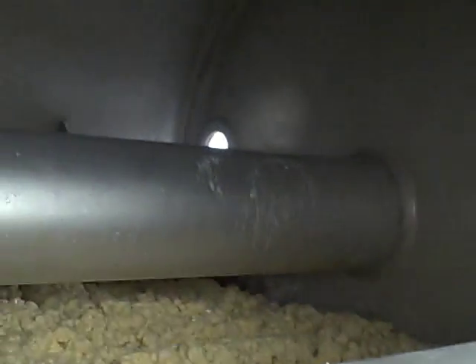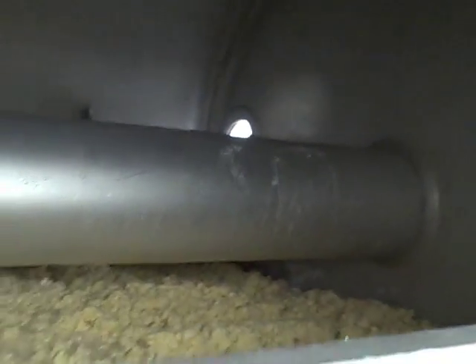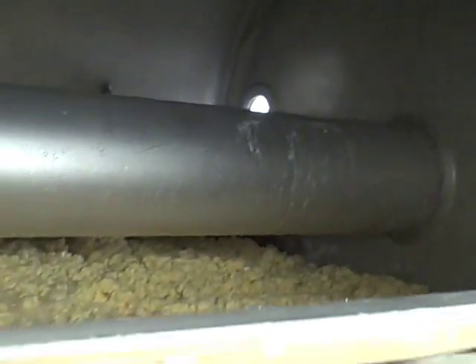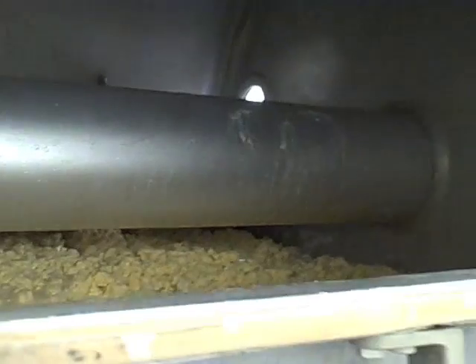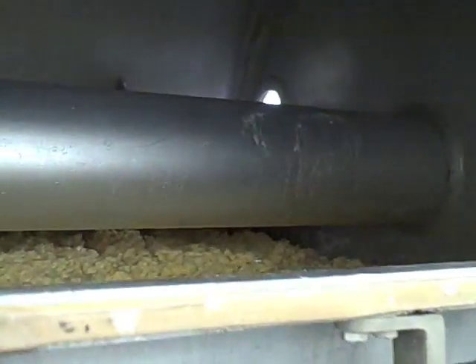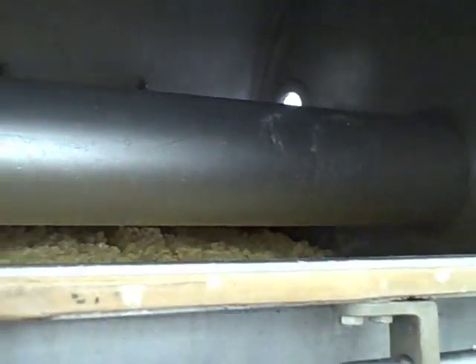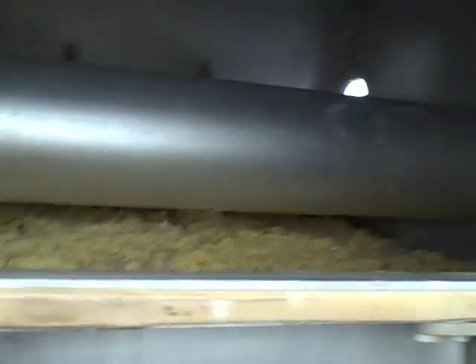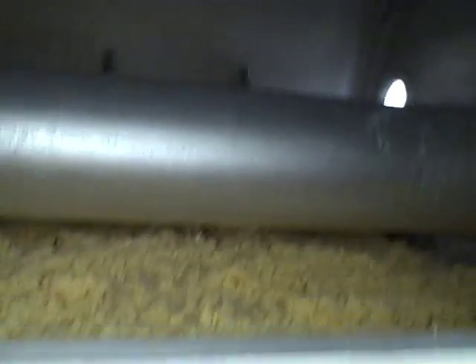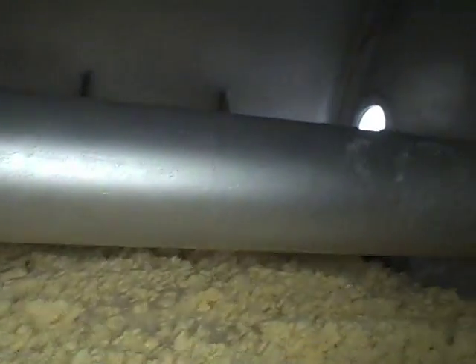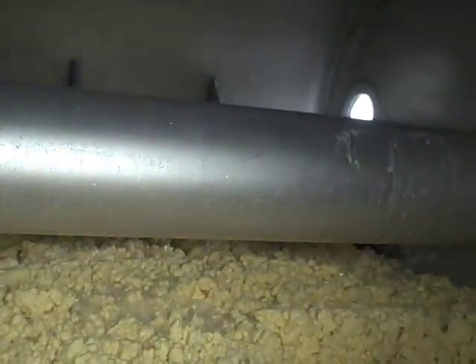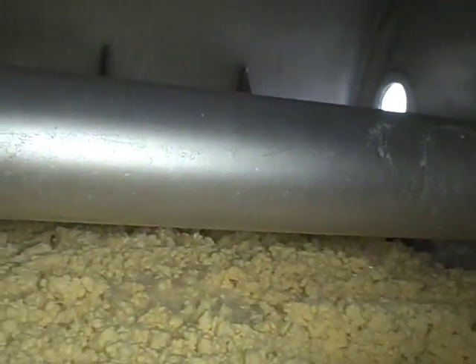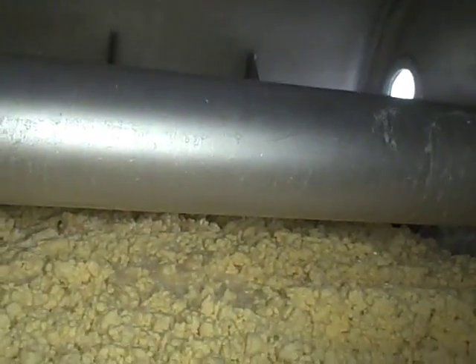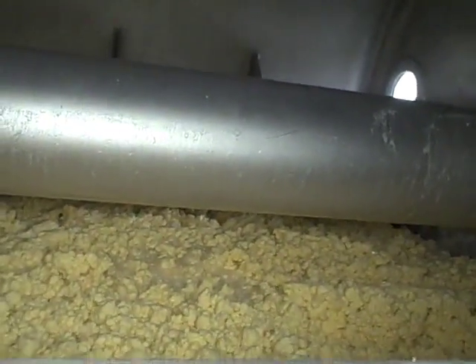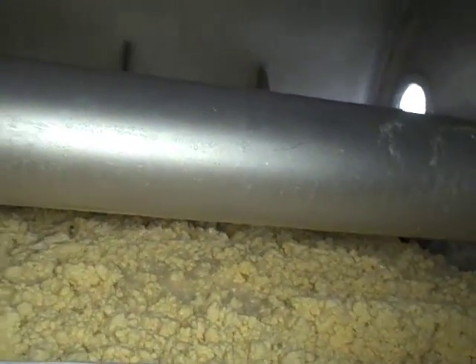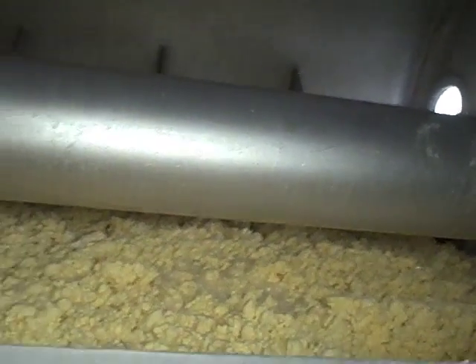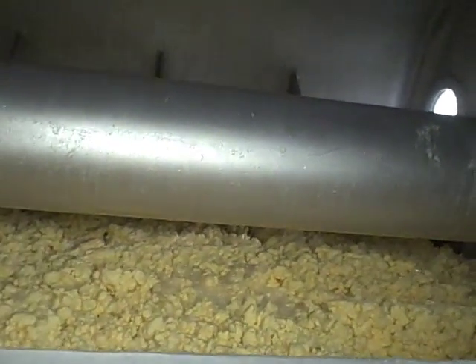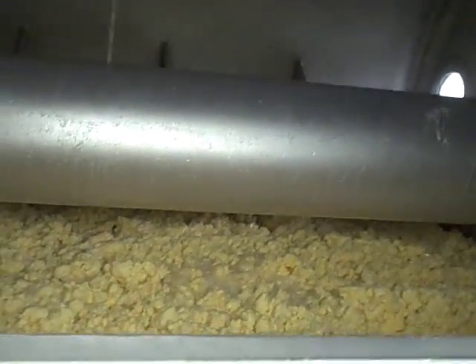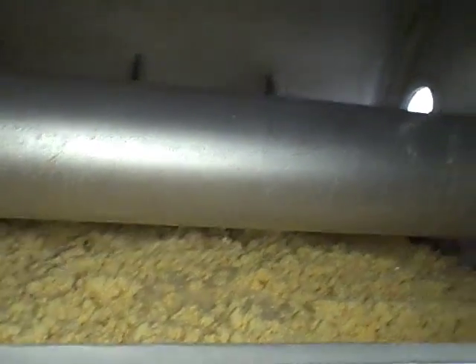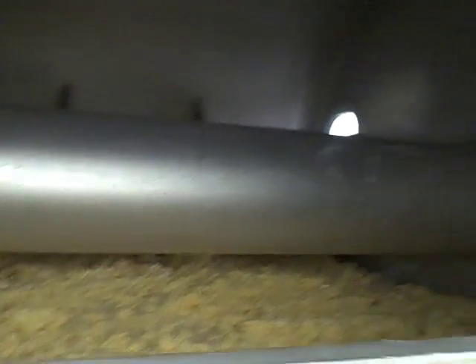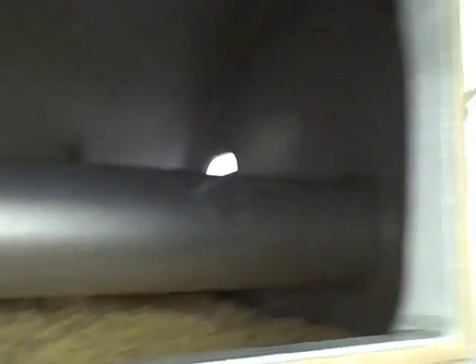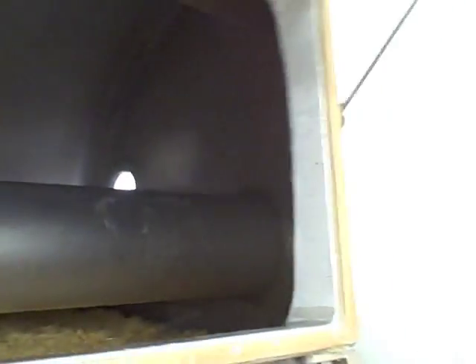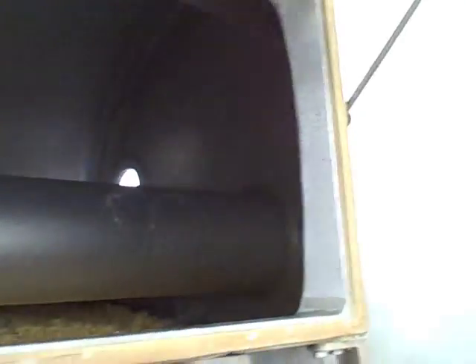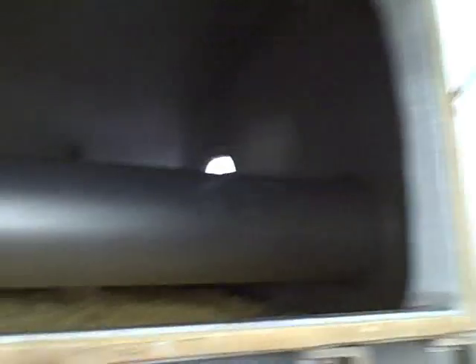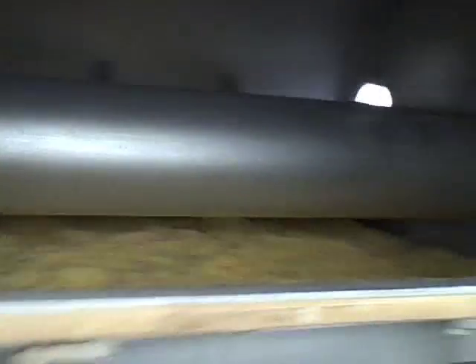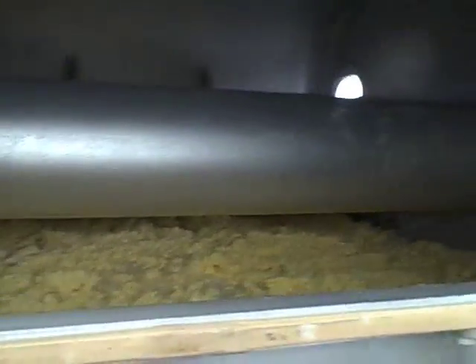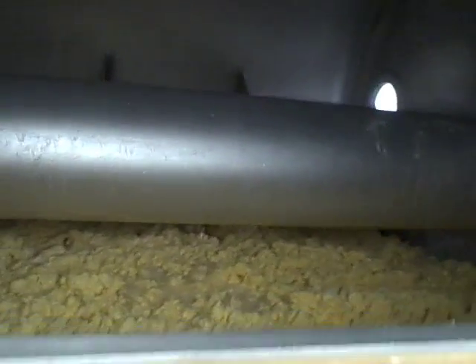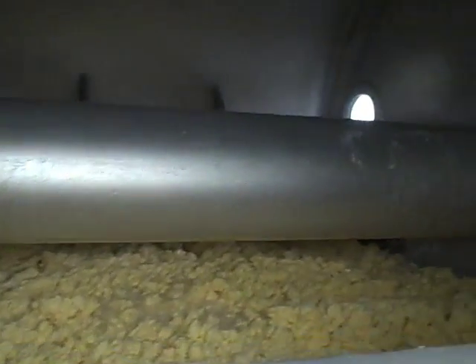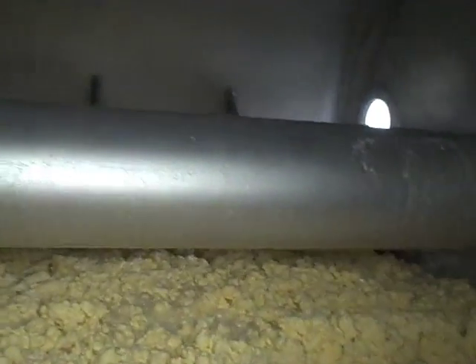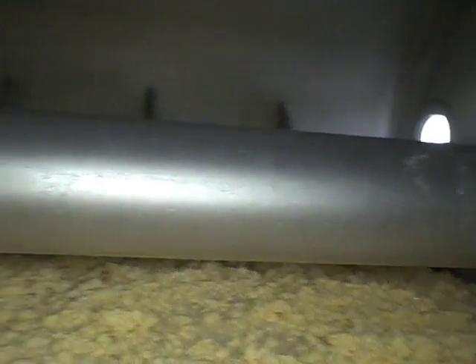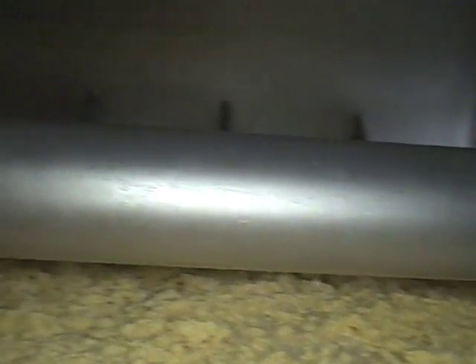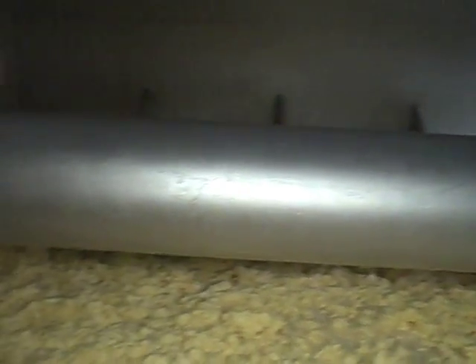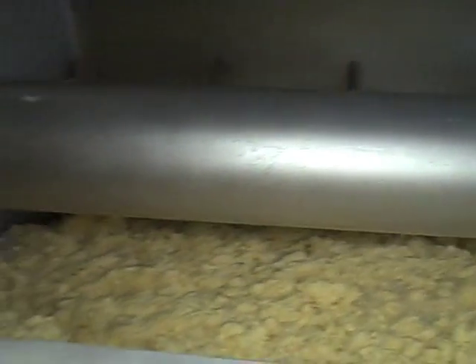This churn can definitely make a 2,500-pound batch. It will hold up to 900 gallons.